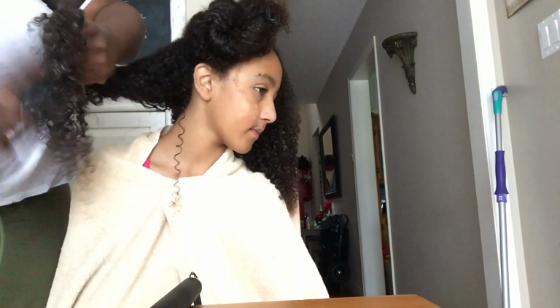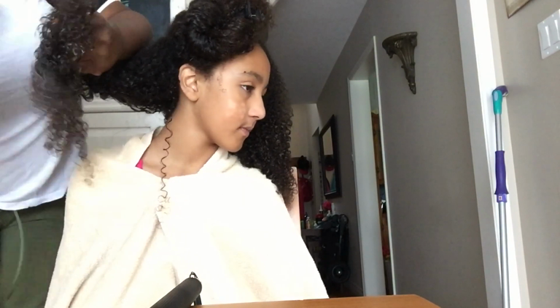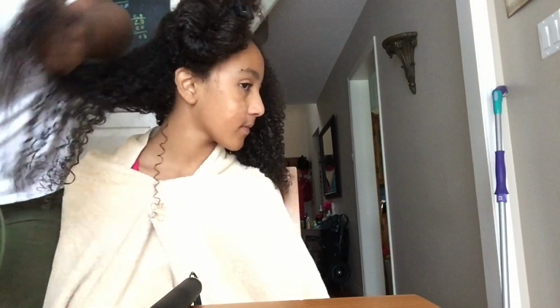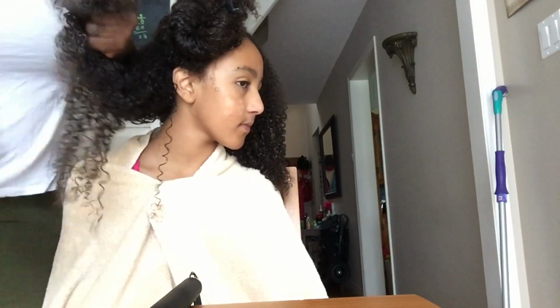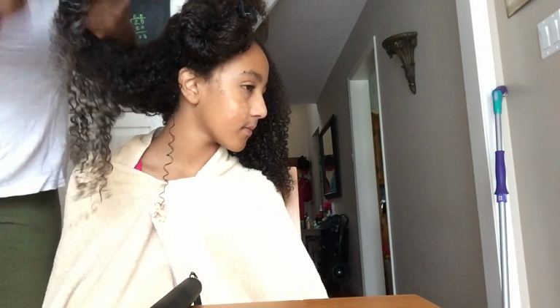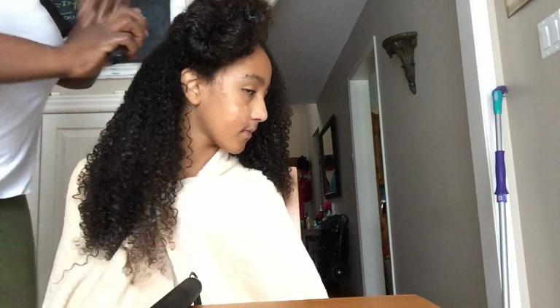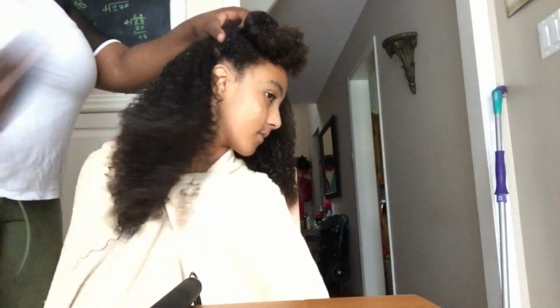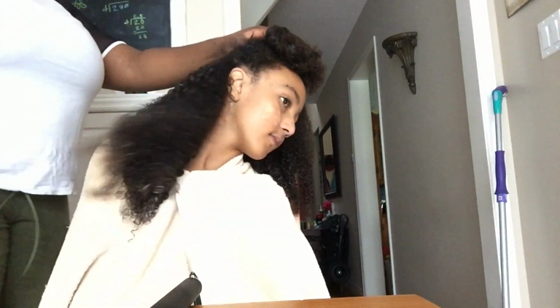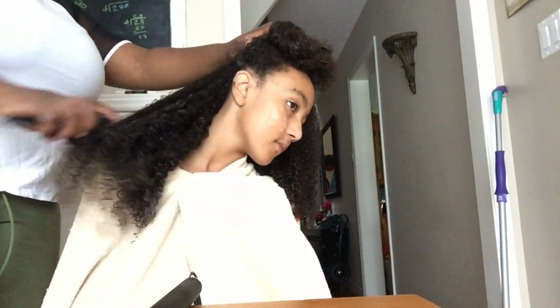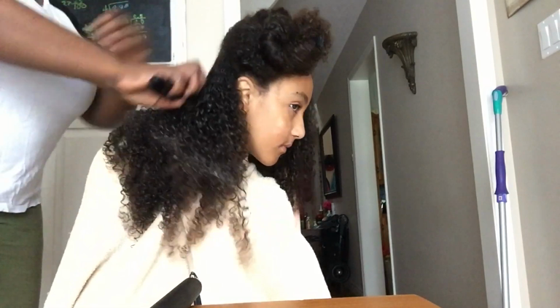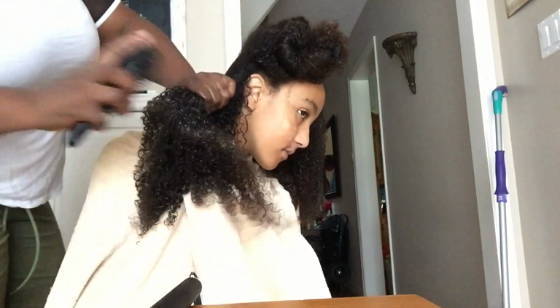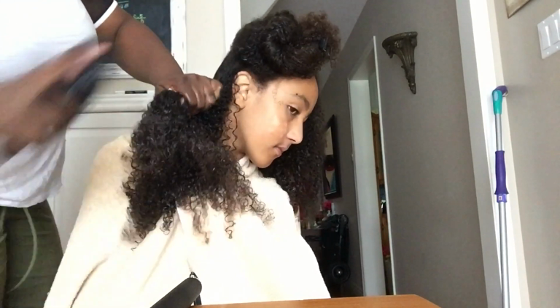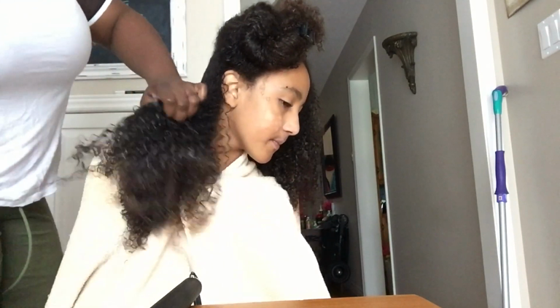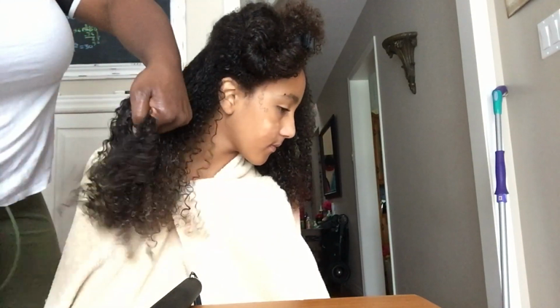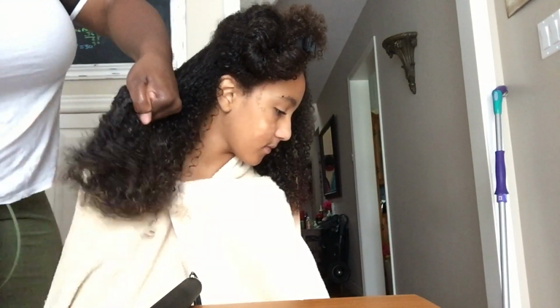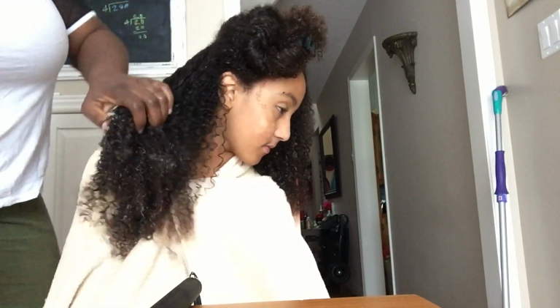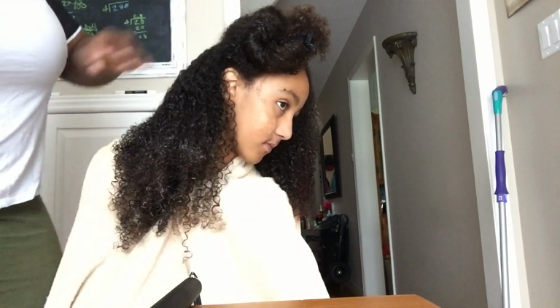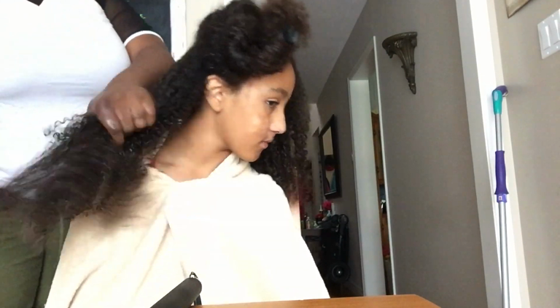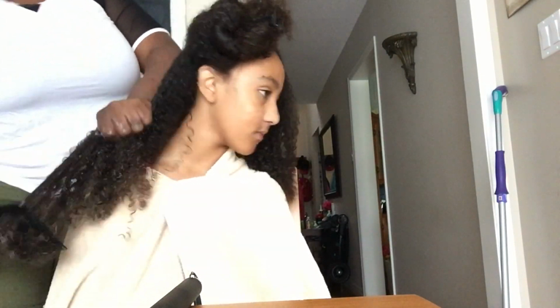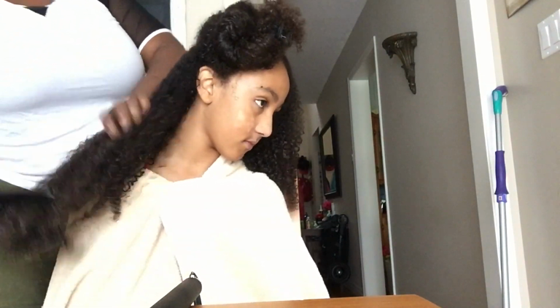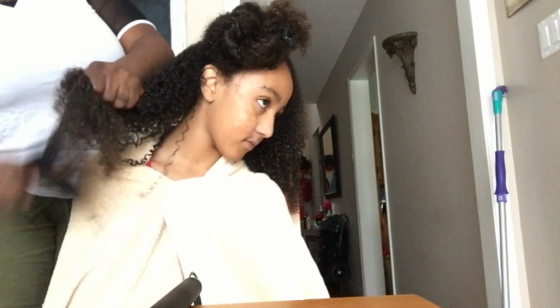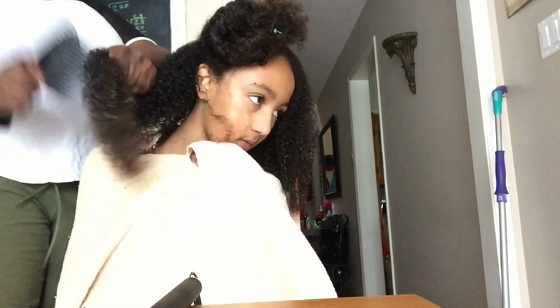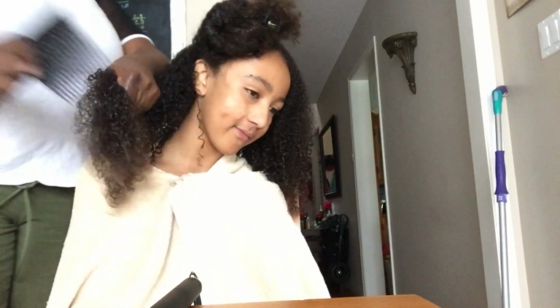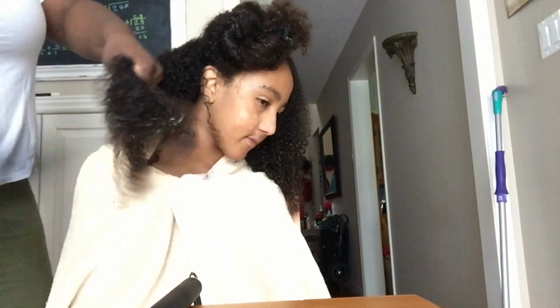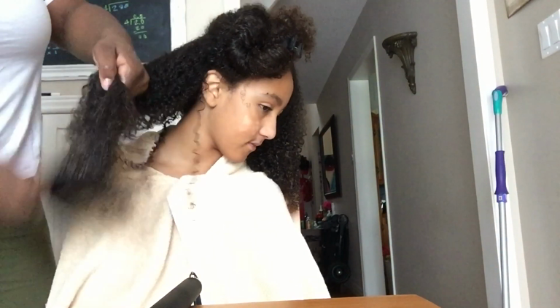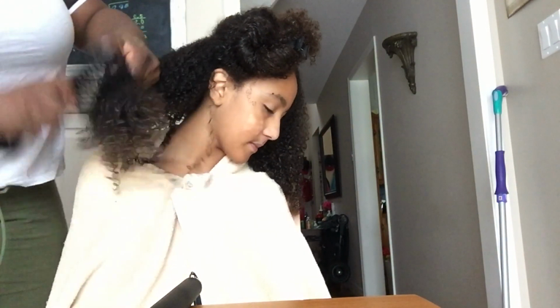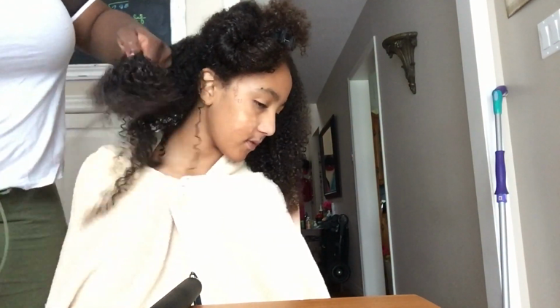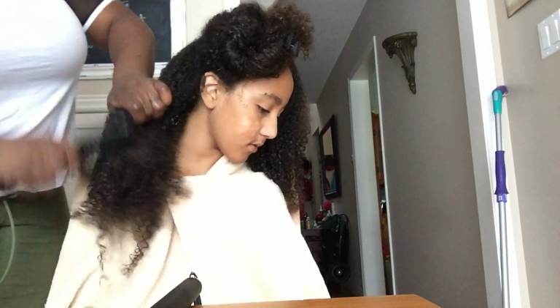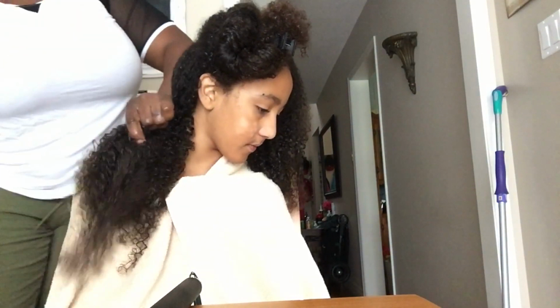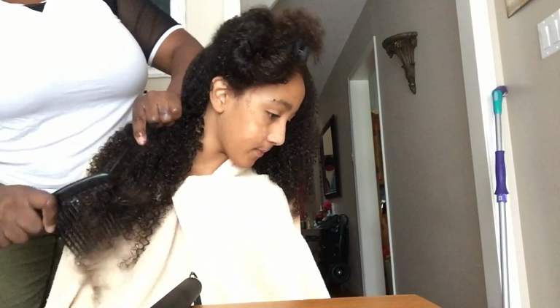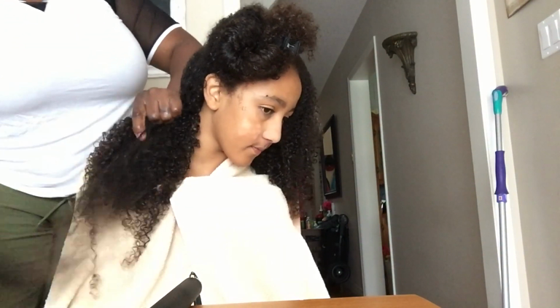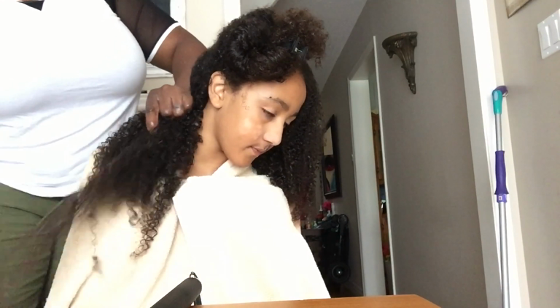I do think I need to give her a little bit of a trim because her ends are where I'm running into the biggest problem. Her hair is so thick and so full, and it just requires quite a bit more time to manage.